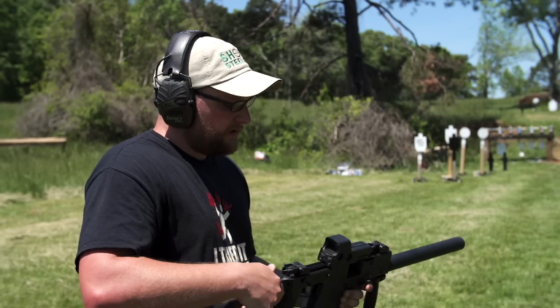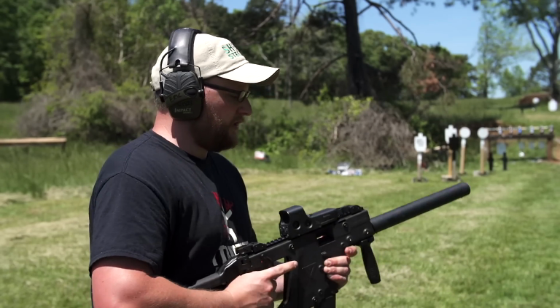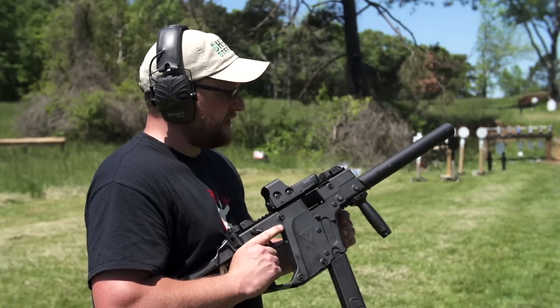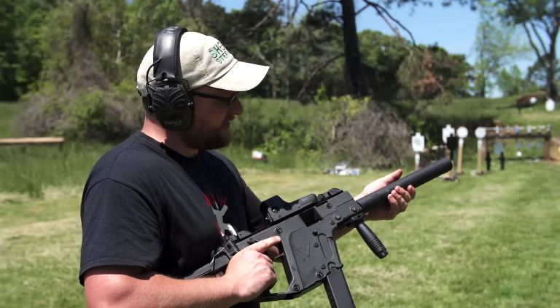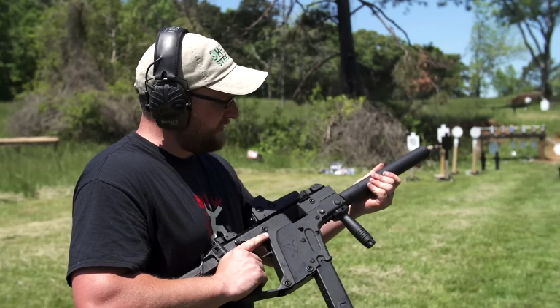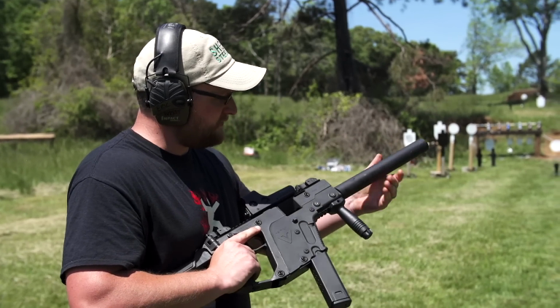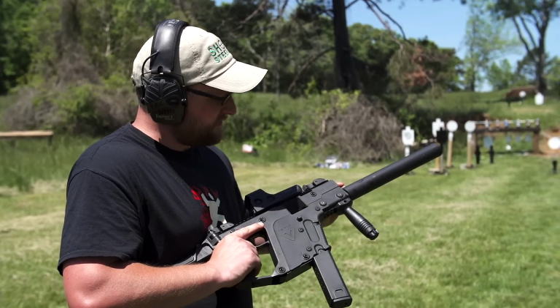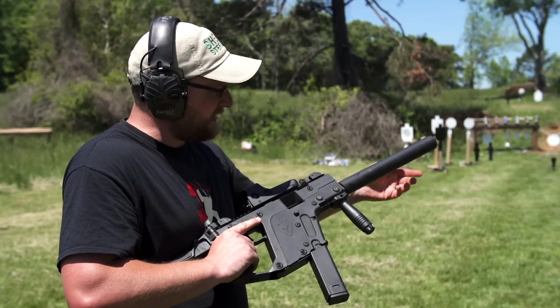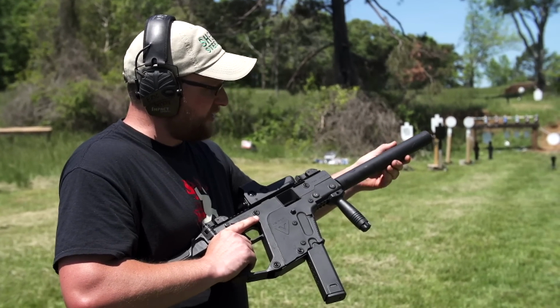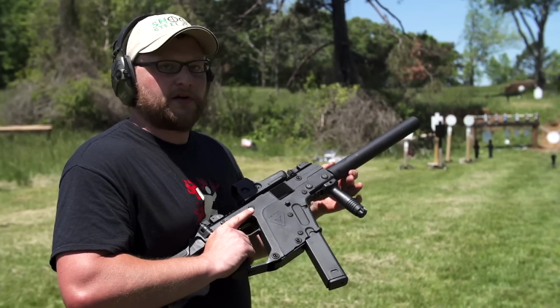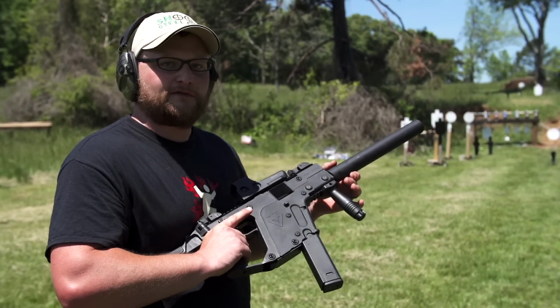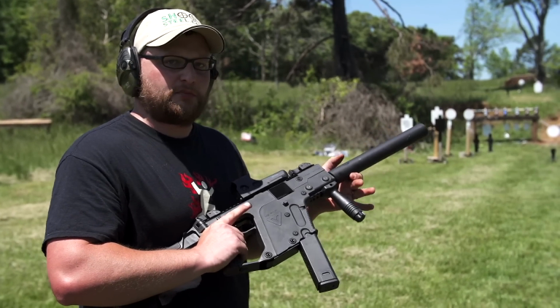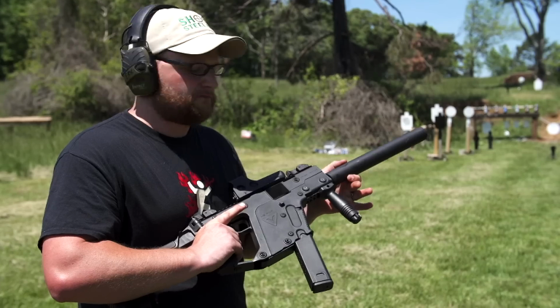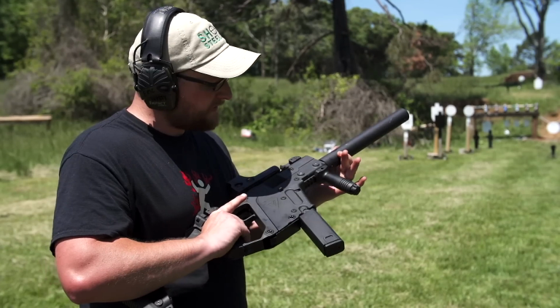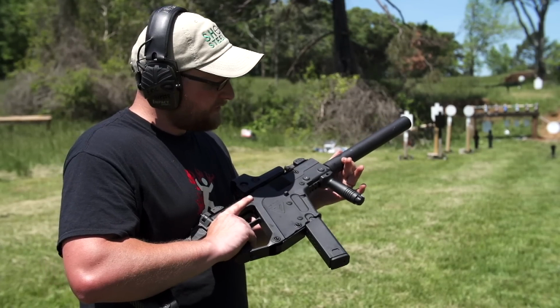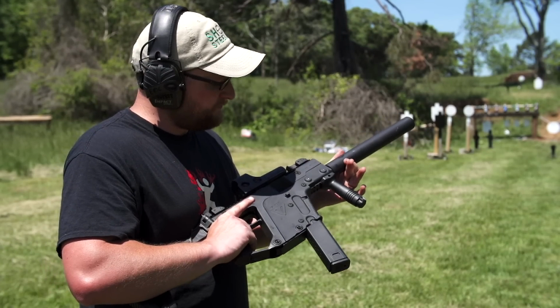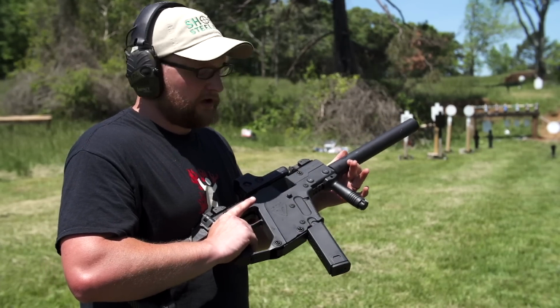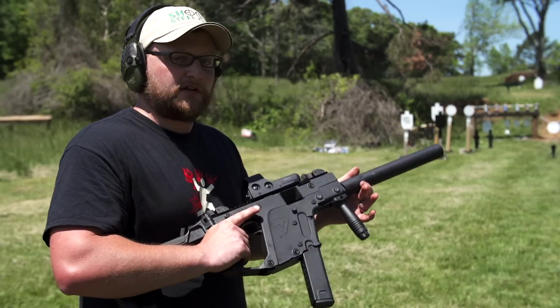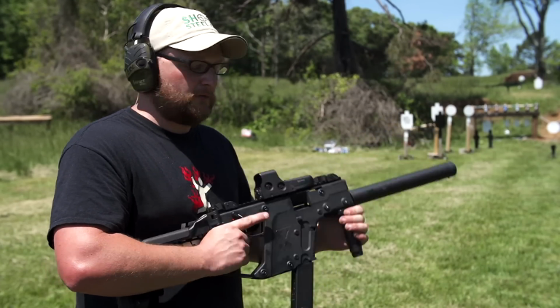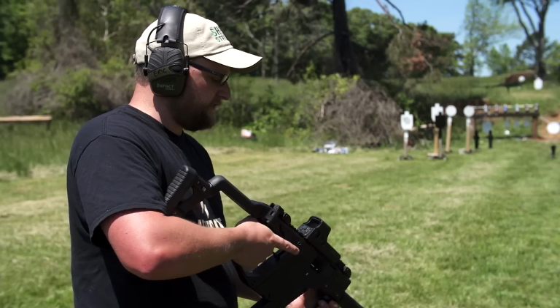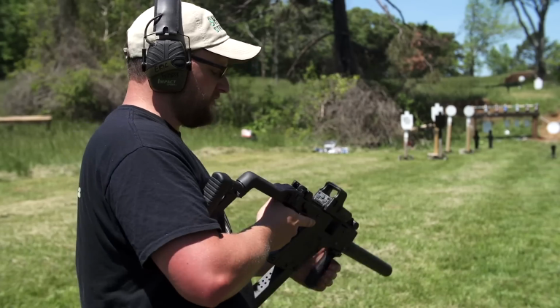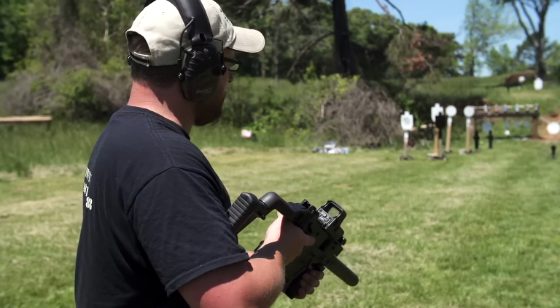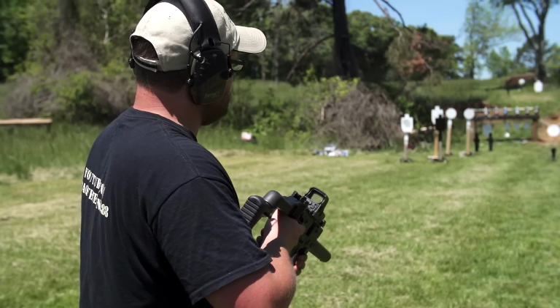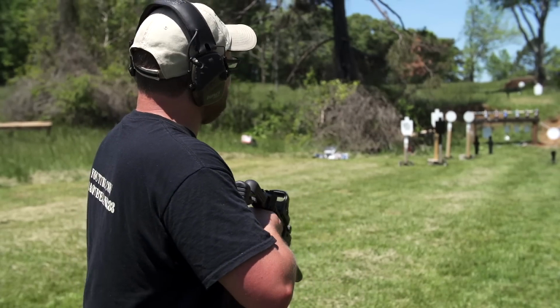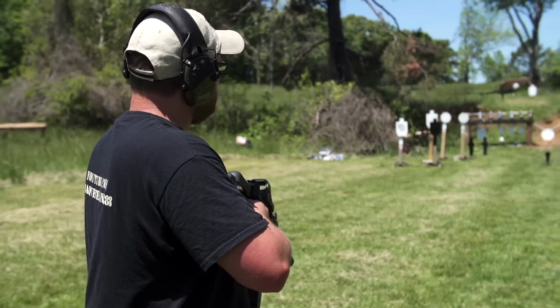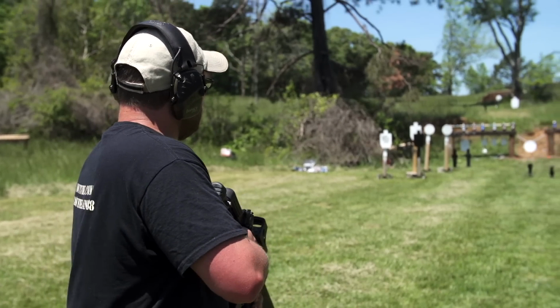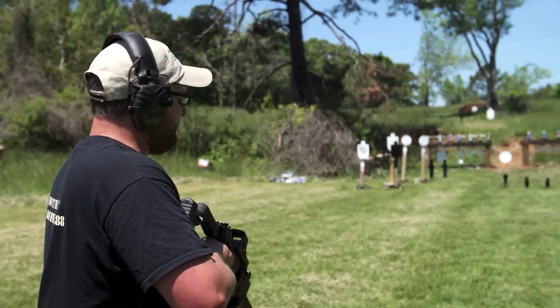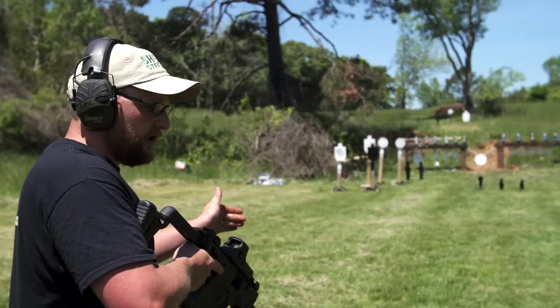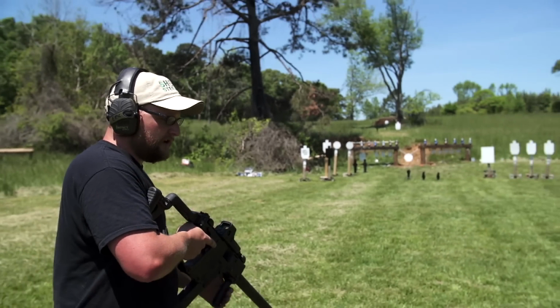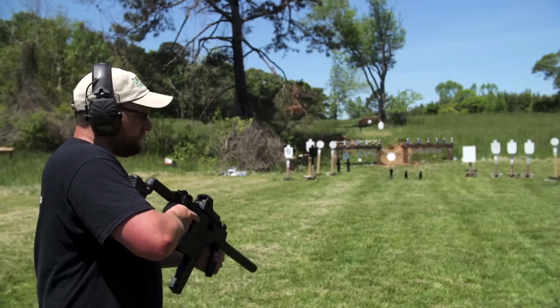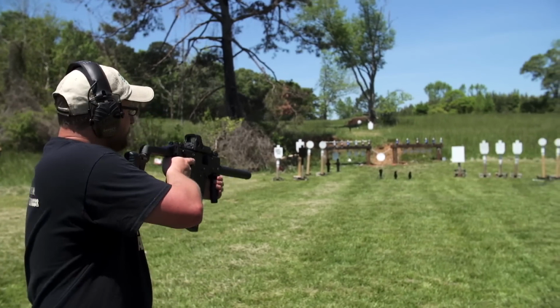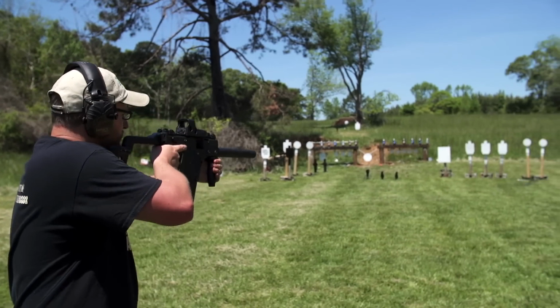The barrel on this gun is actually pinned — it's a 16-inch barrel with a pinned fake suppressor. The EOTech is sighted in real nice. Let's run the gun a little bit, just slow fire. Got various targets out here, let's just have some fun with it.